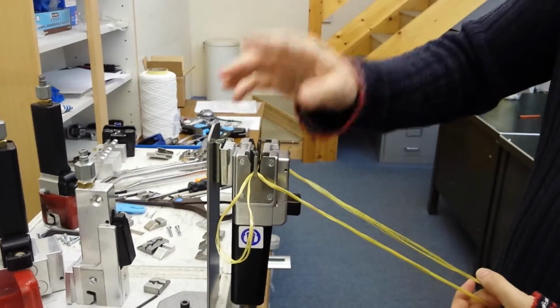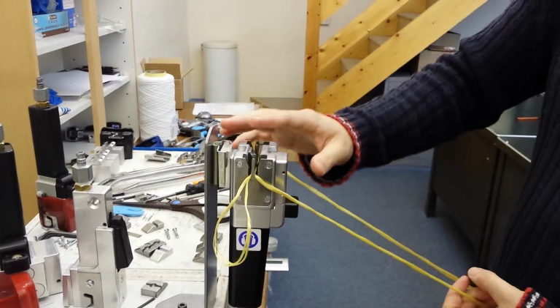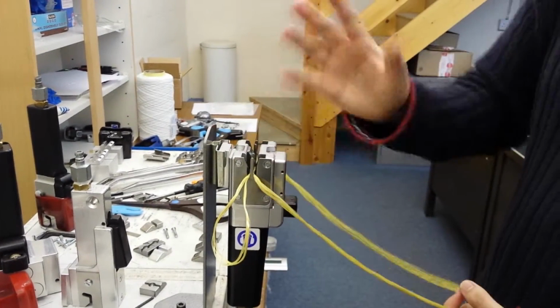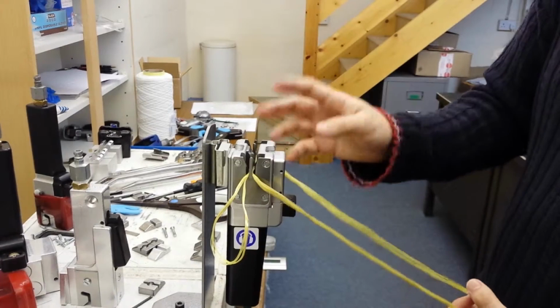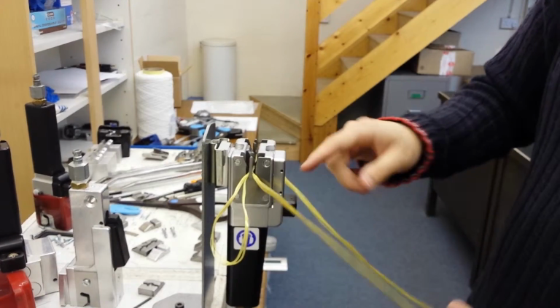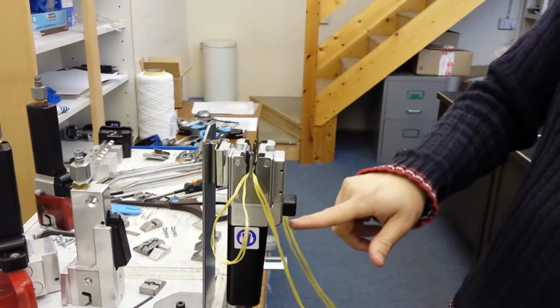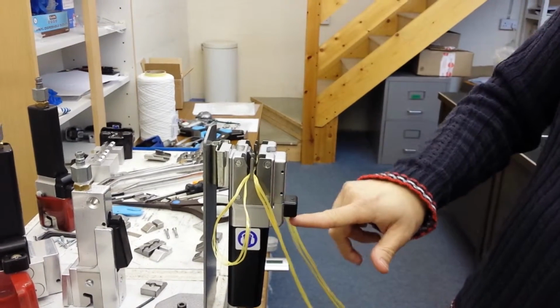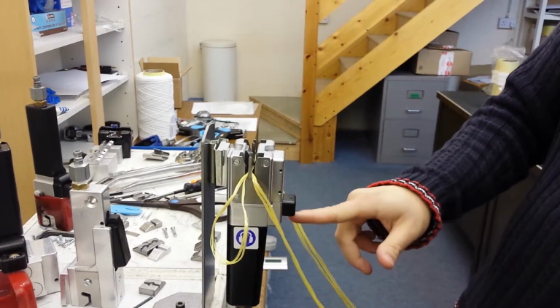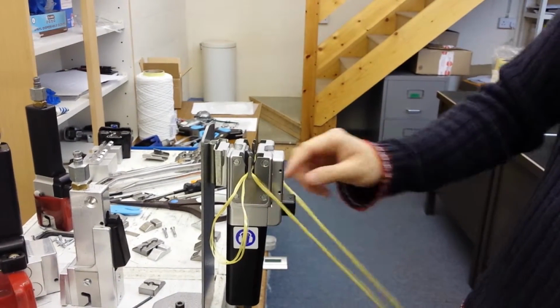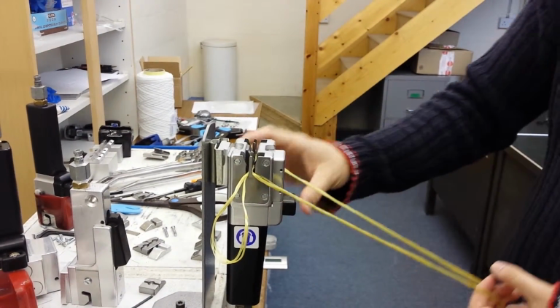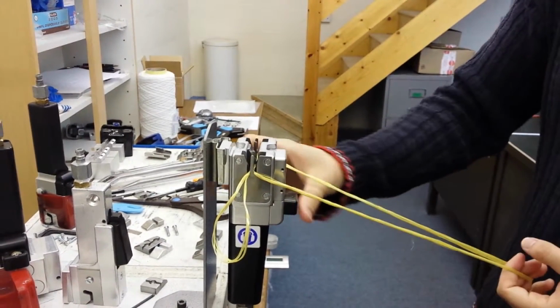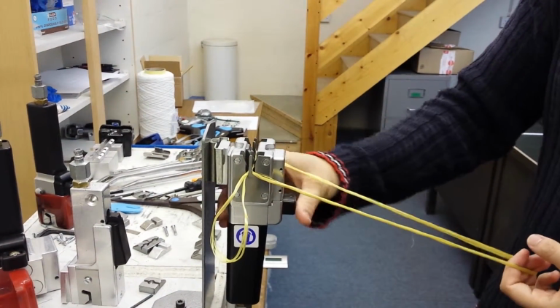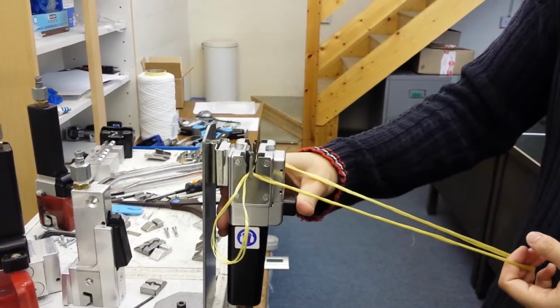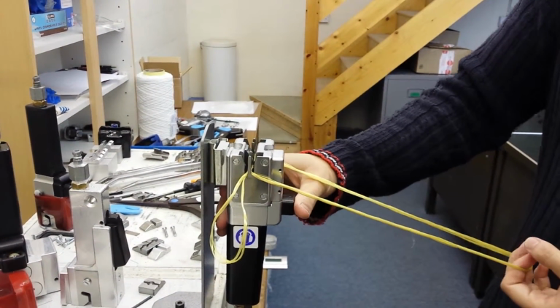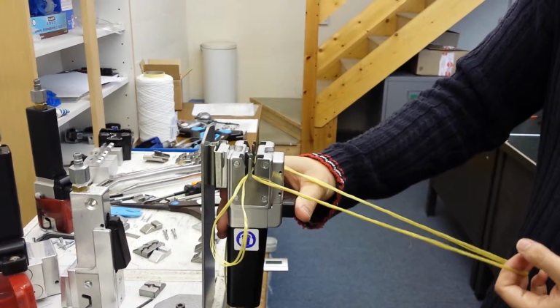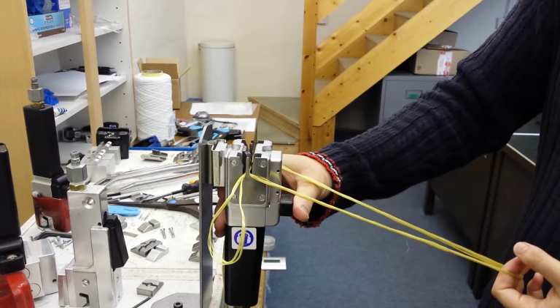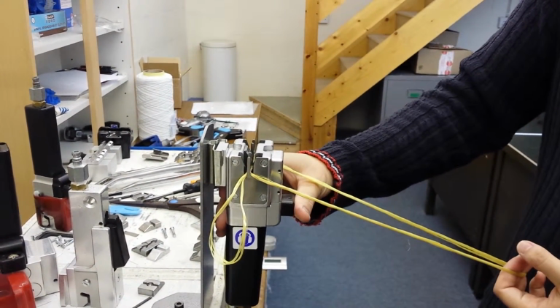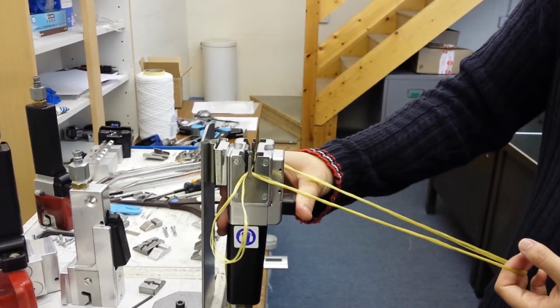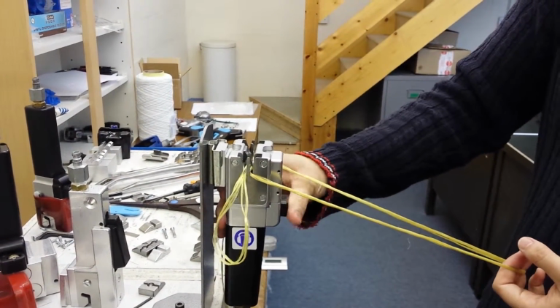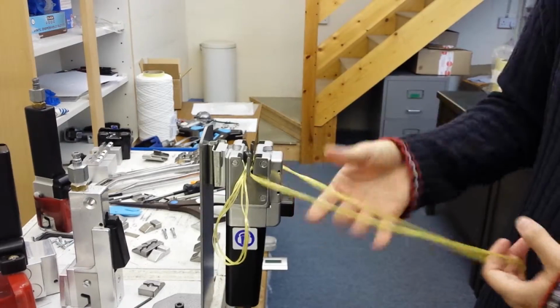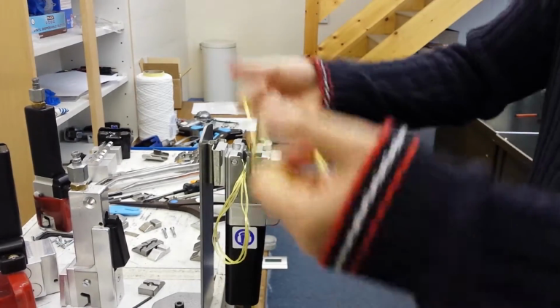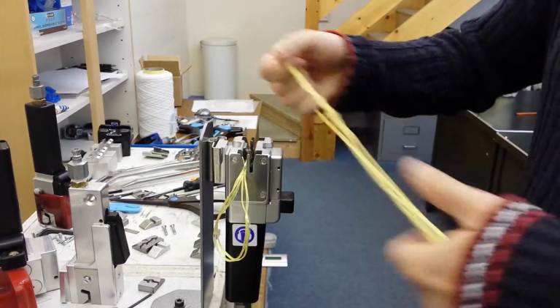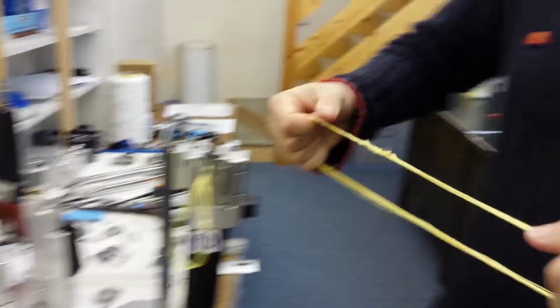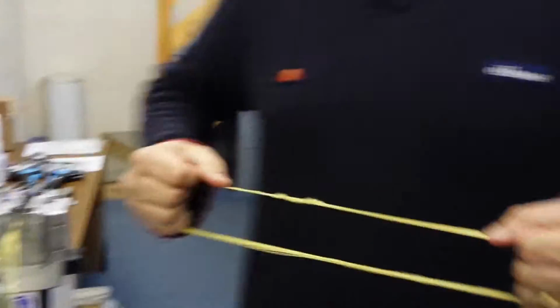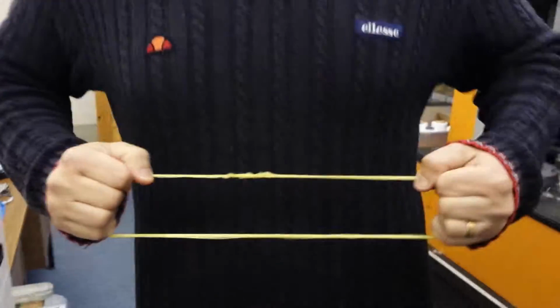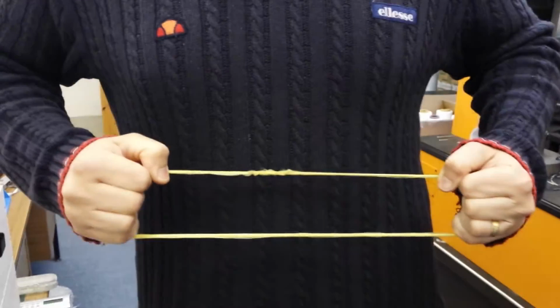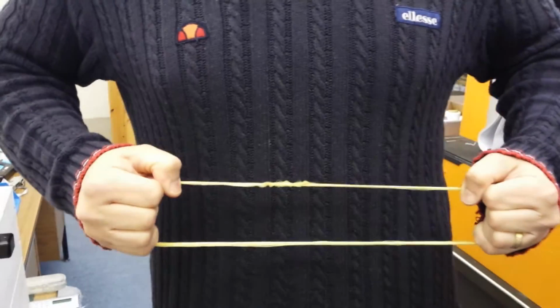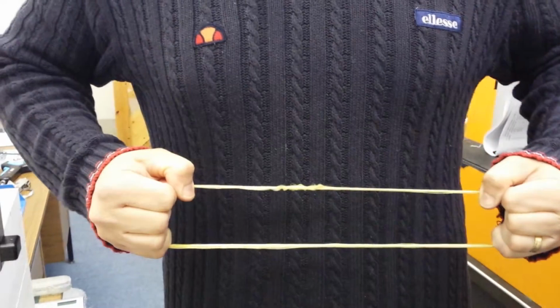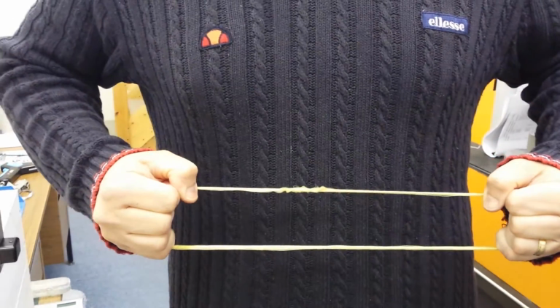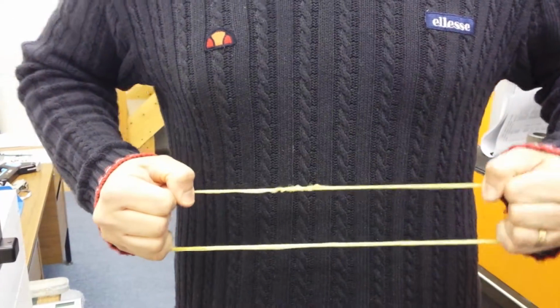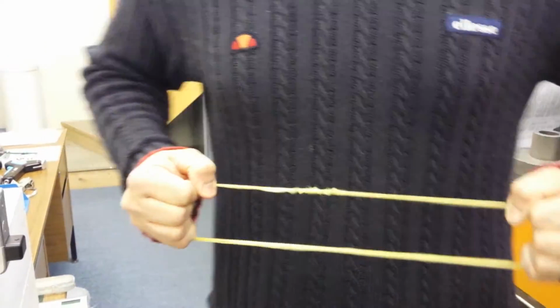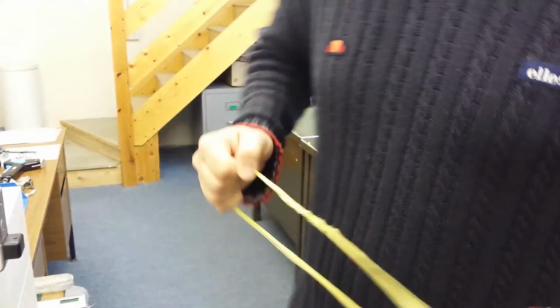The pressure is 6-7 bar, cutting zinc zero. You give a quick half a second blast and then you're left with the resulting neat strong joint.